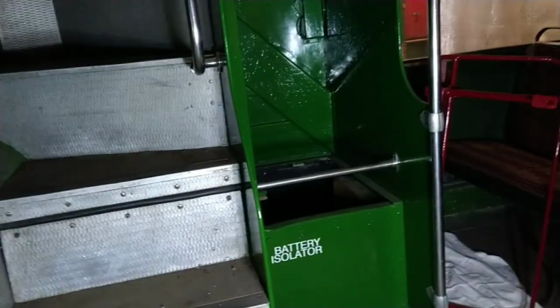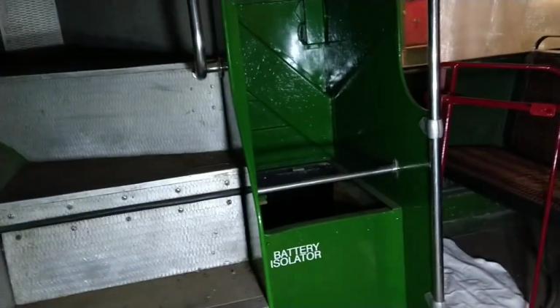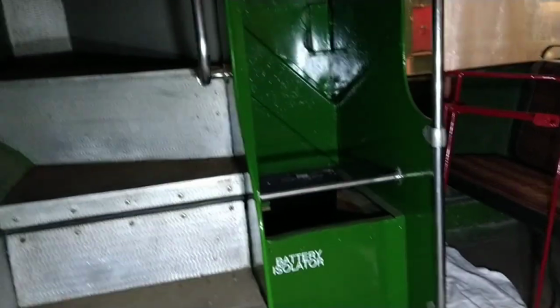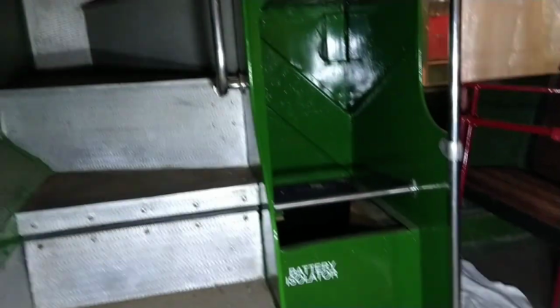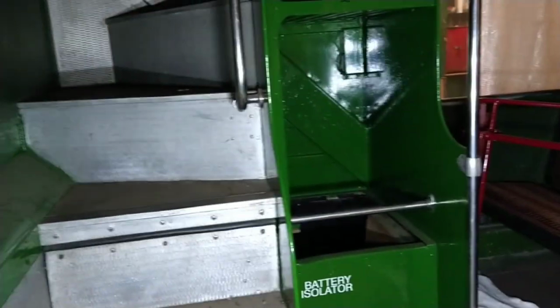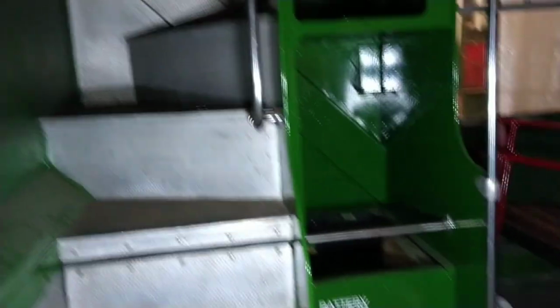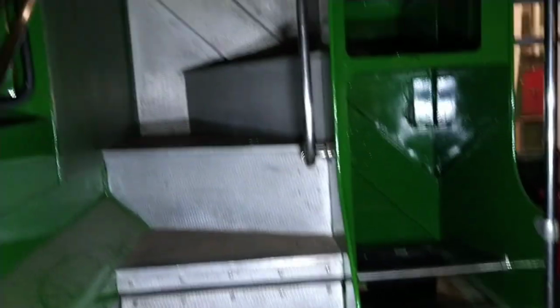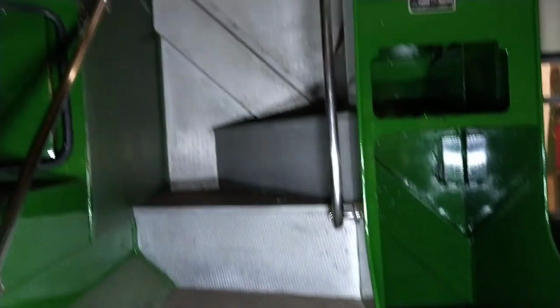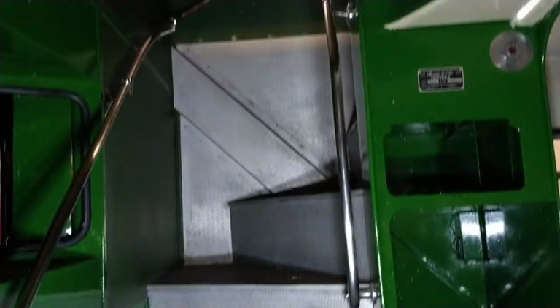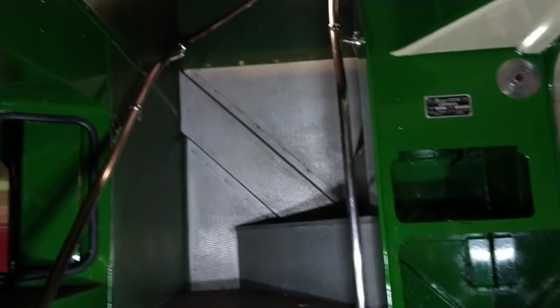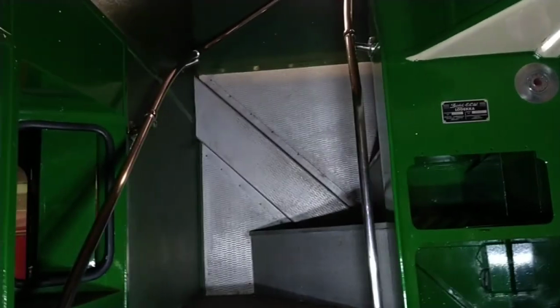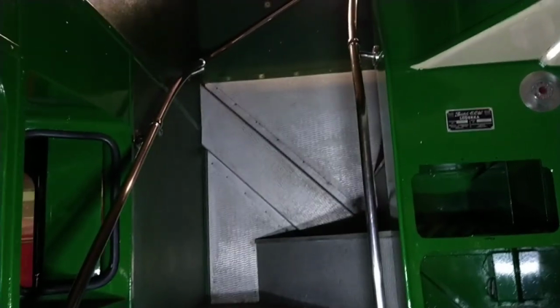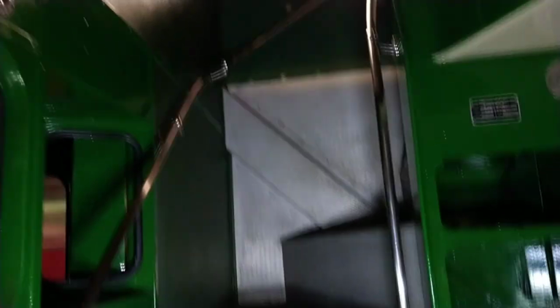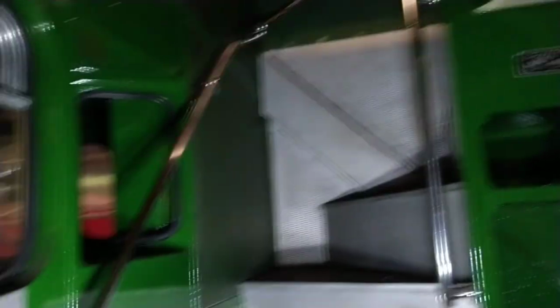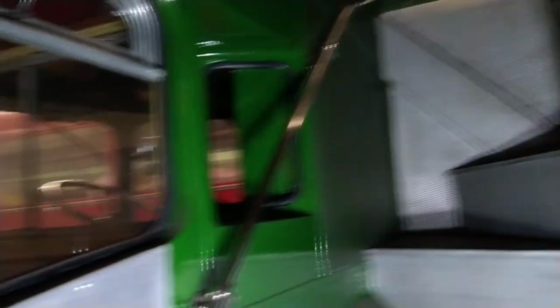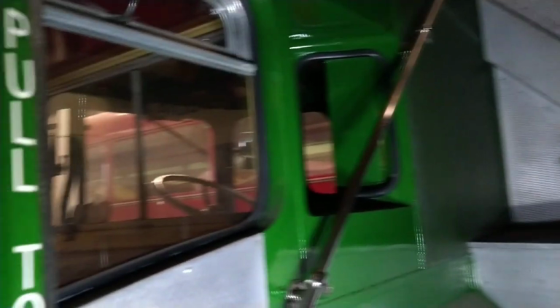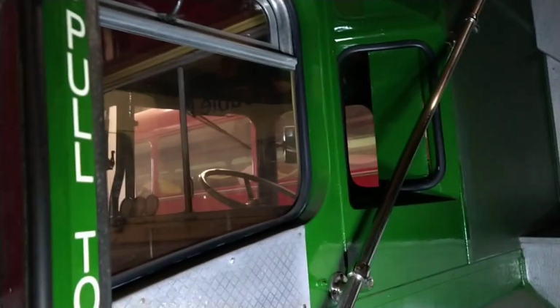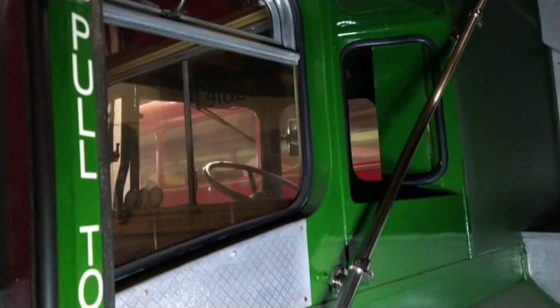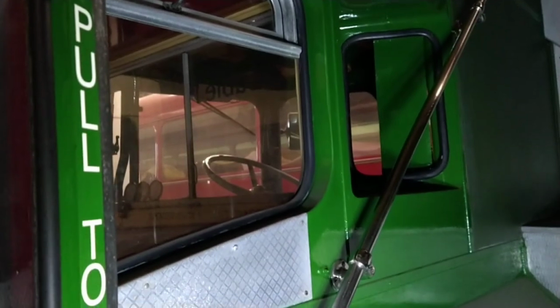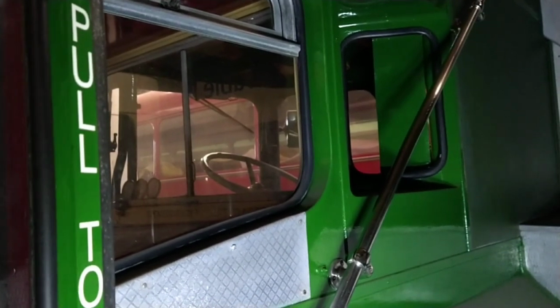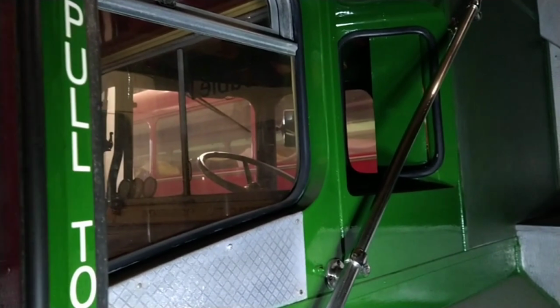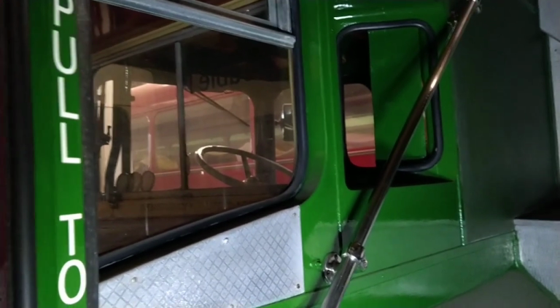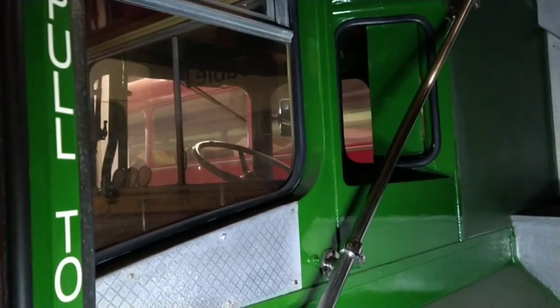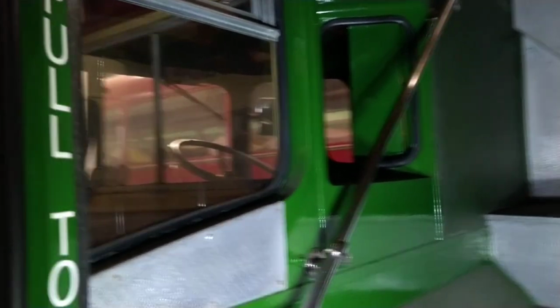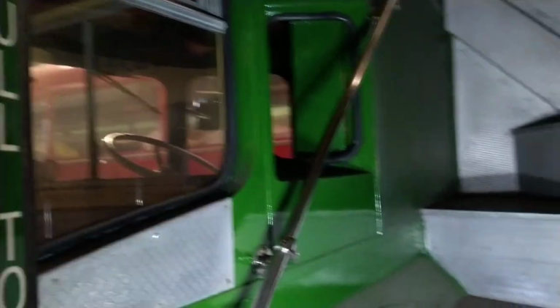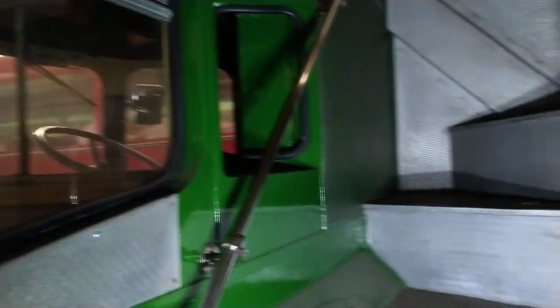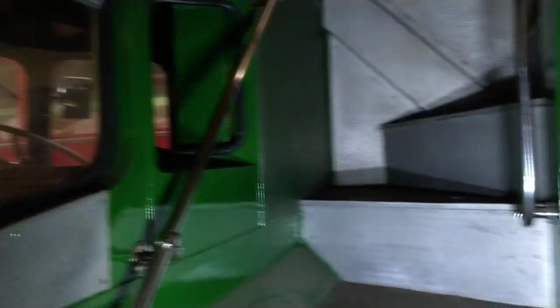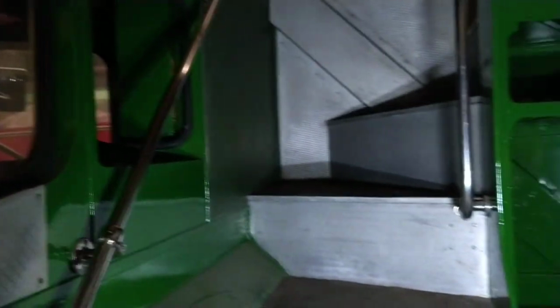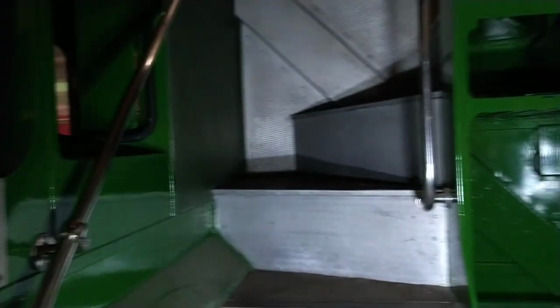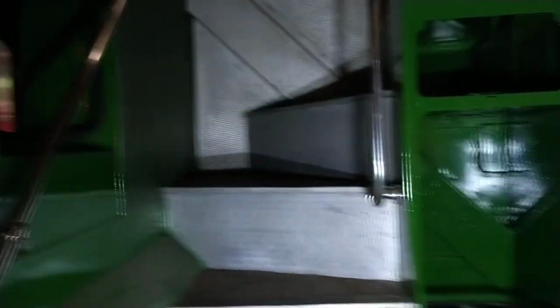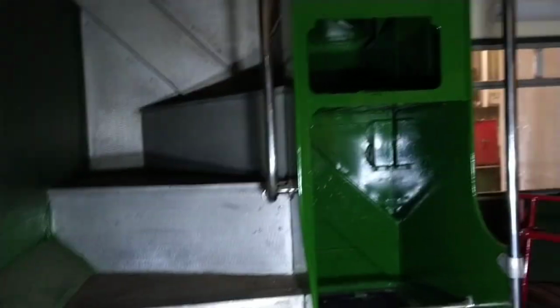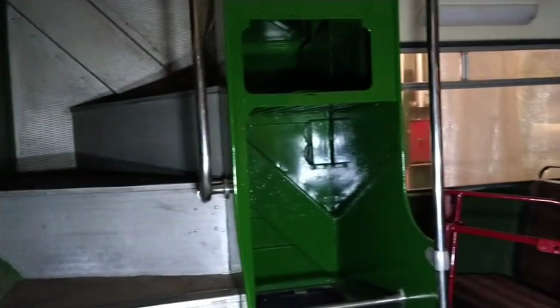This bus is under restoration. It's got a front stairway as opposed to a rear one.